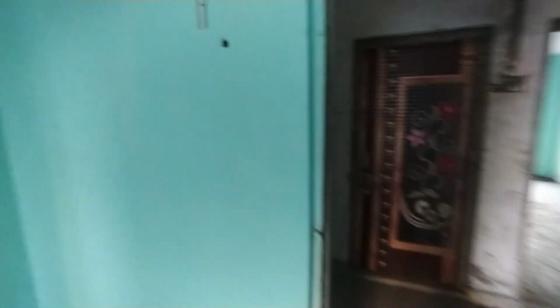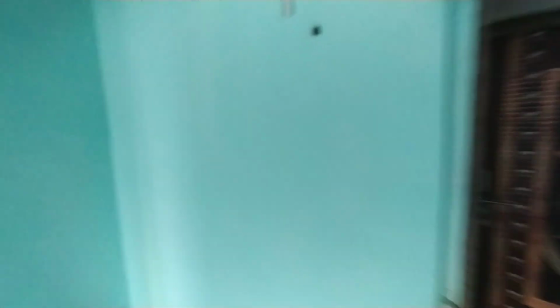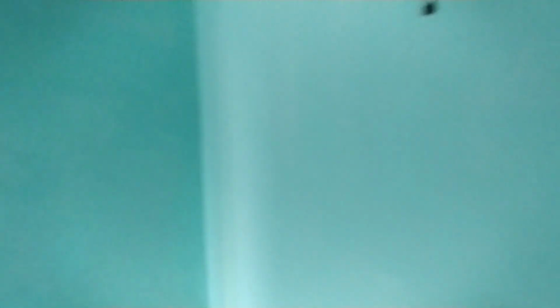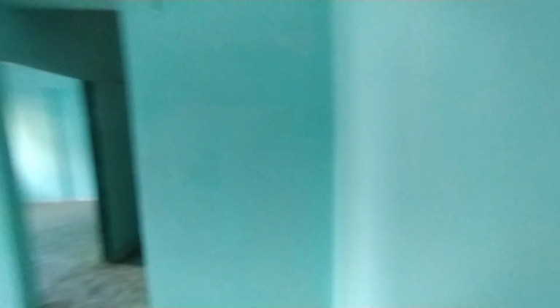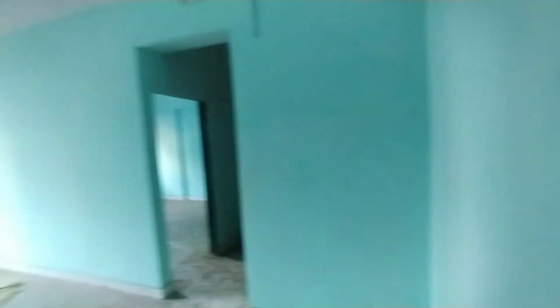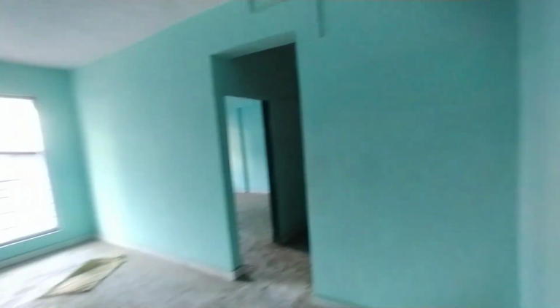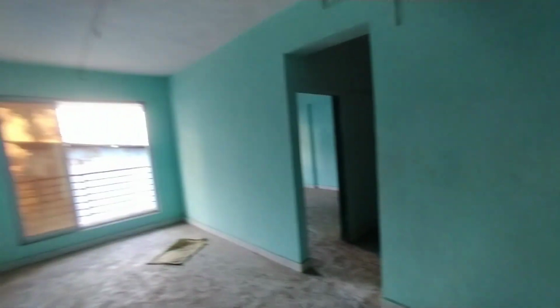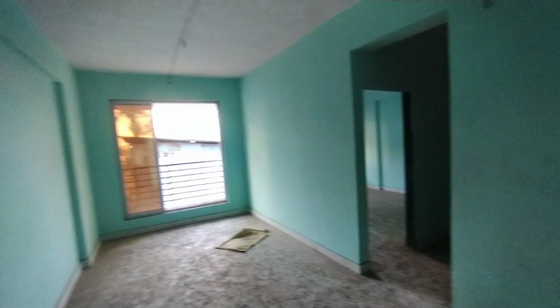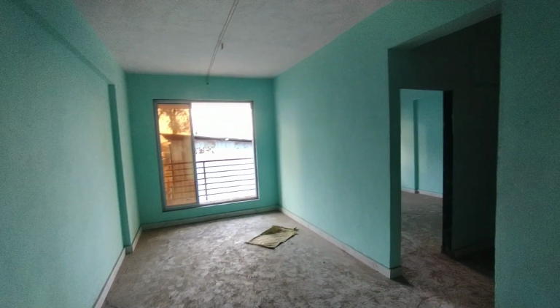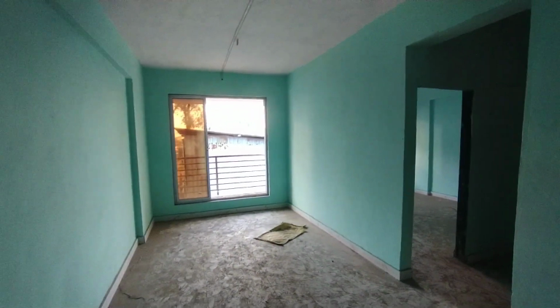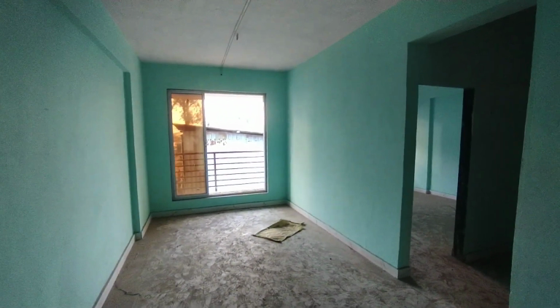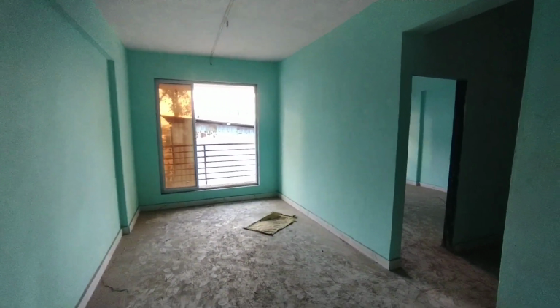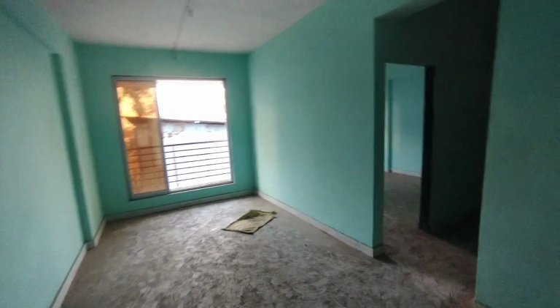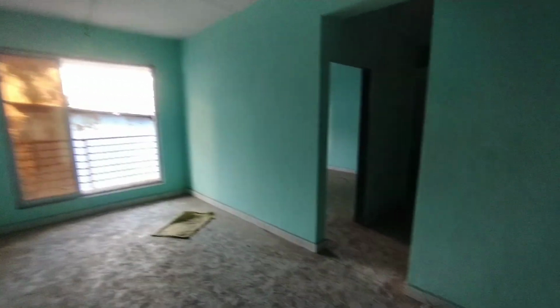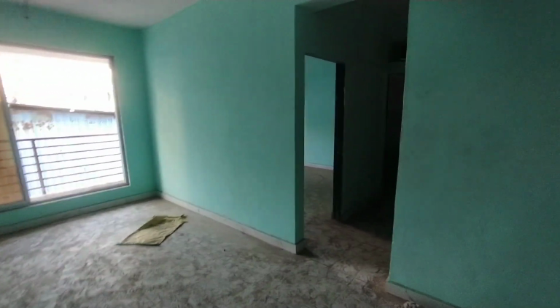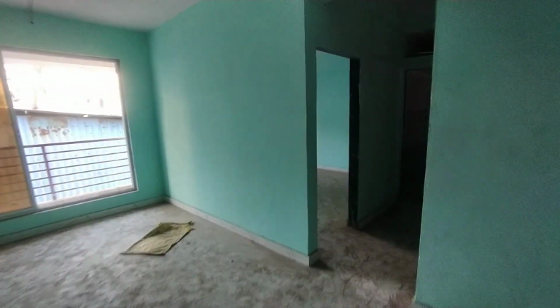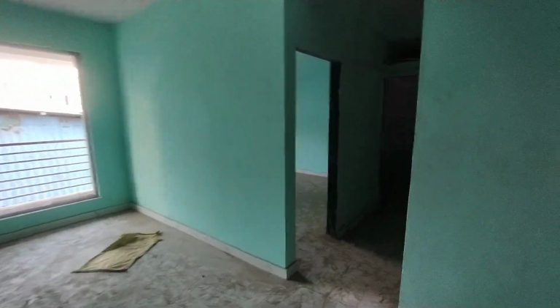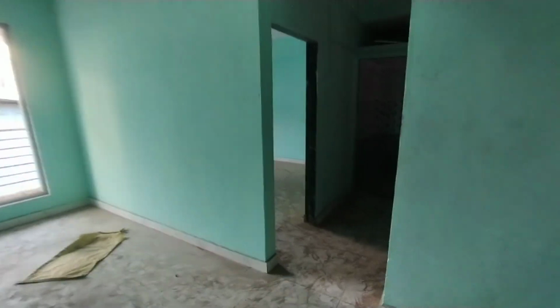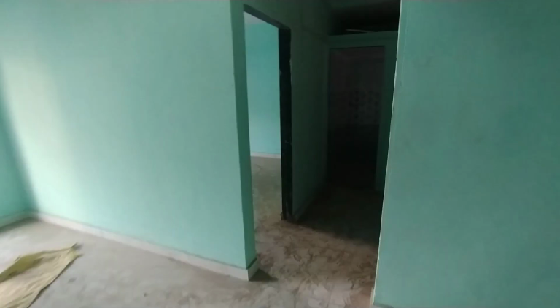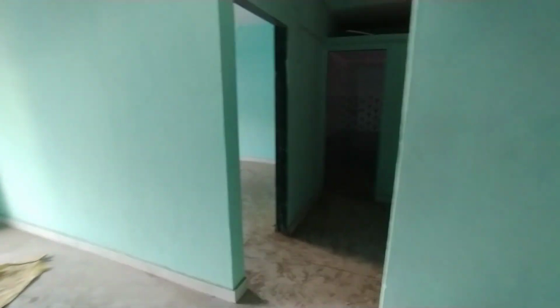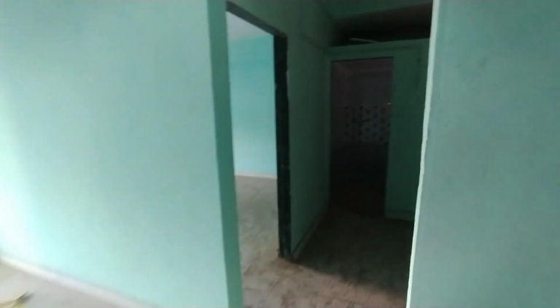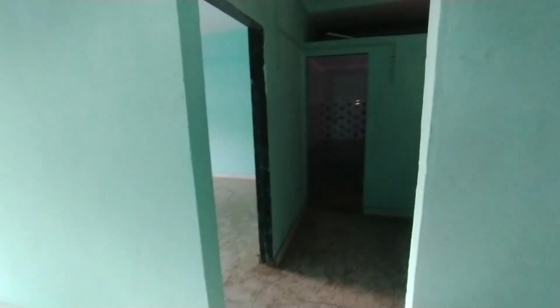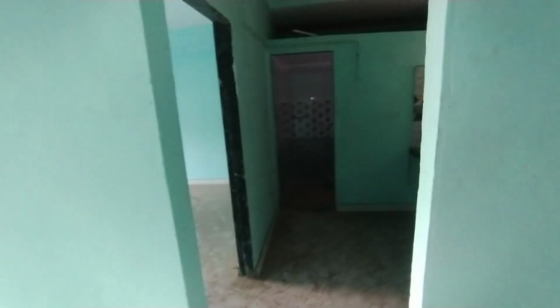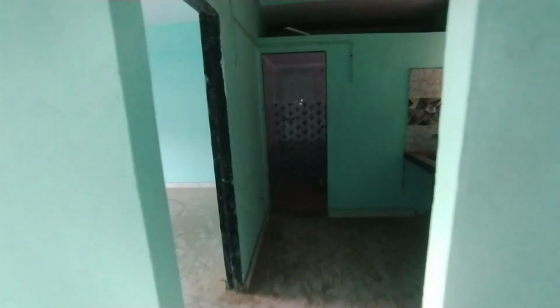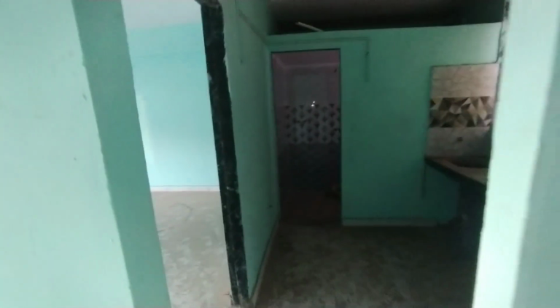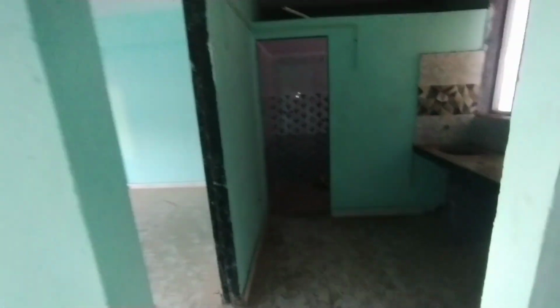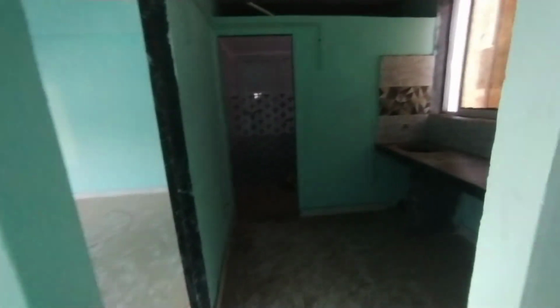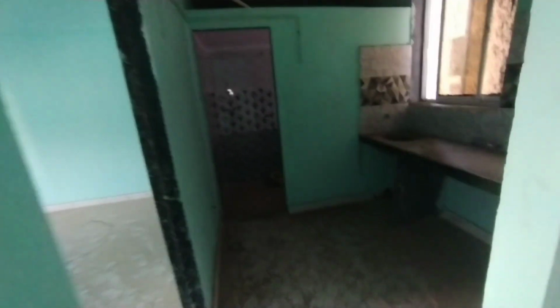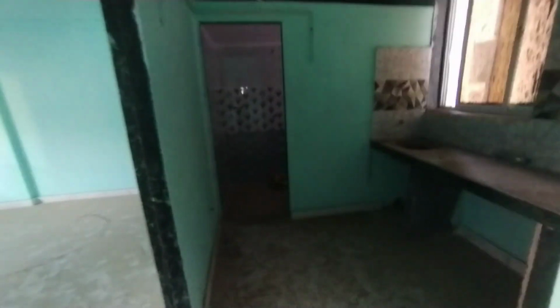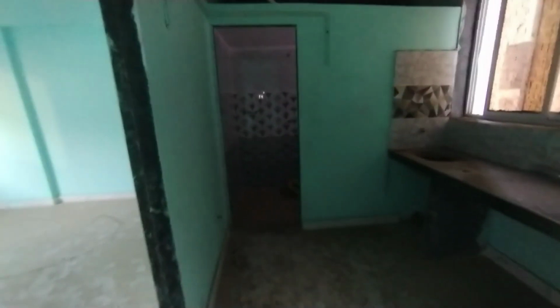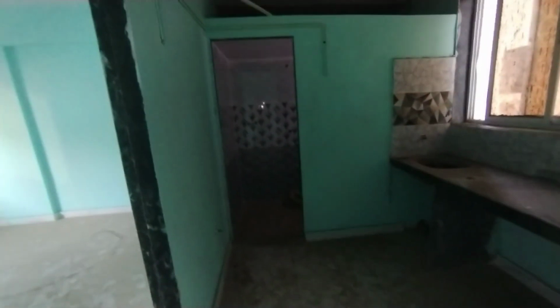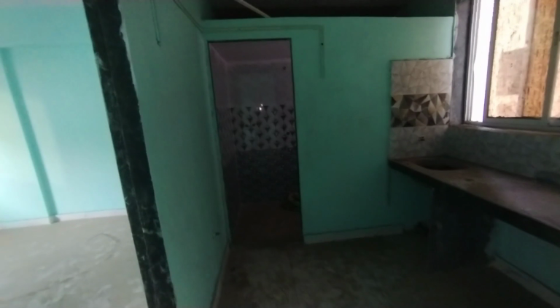This is a bedroom — this is a very big size bedroom. The price is 12,000,000, which is a negotiable price, slightly negotiable.